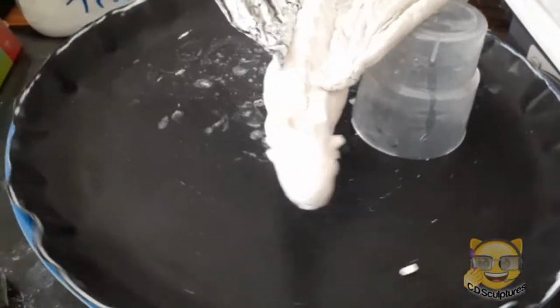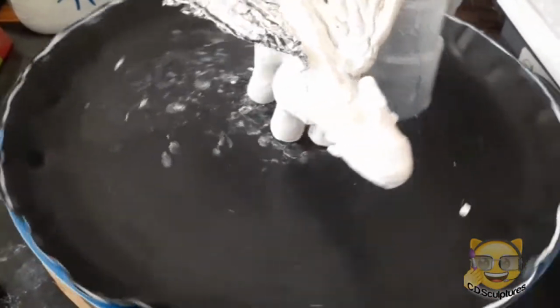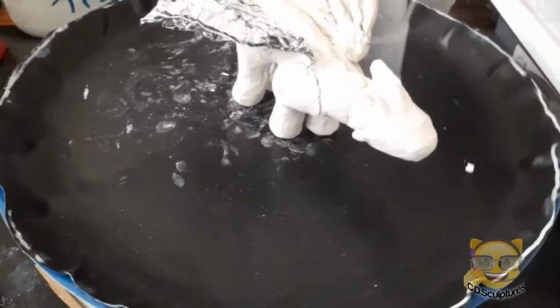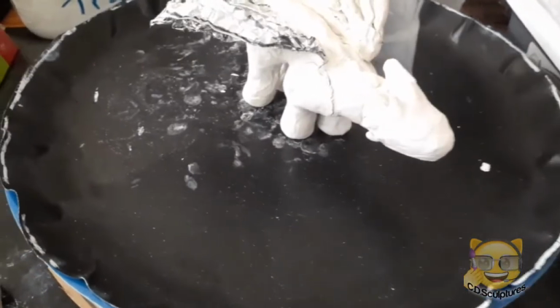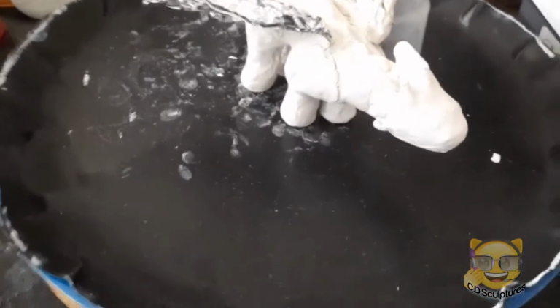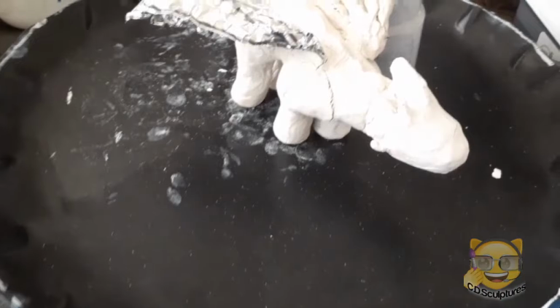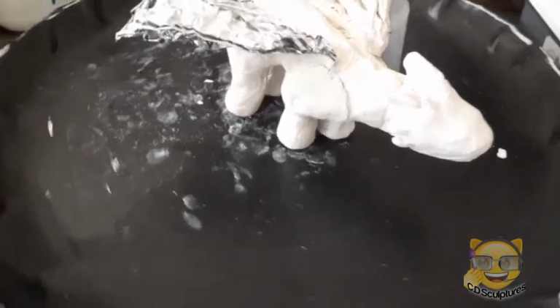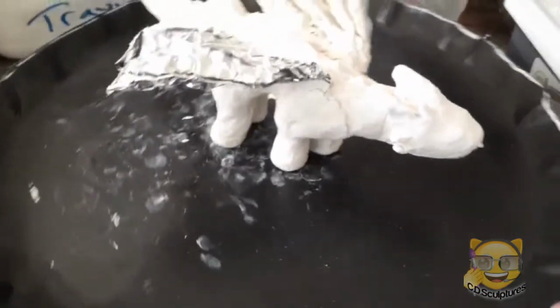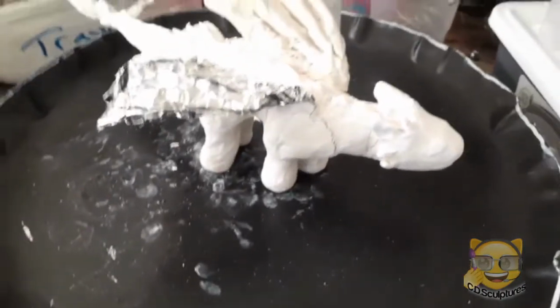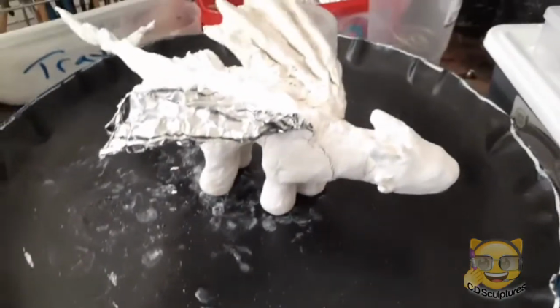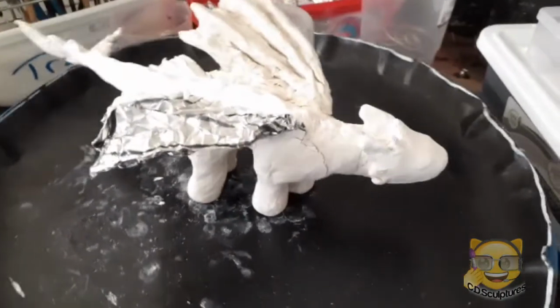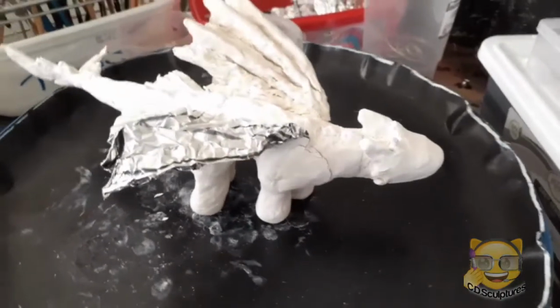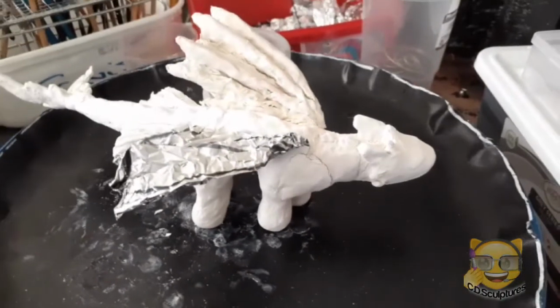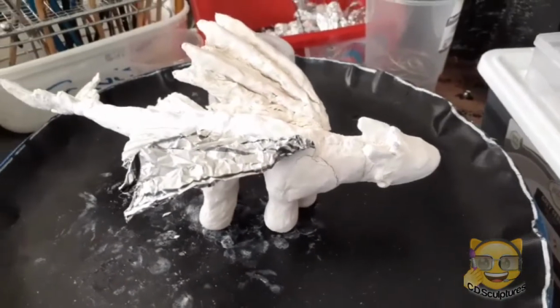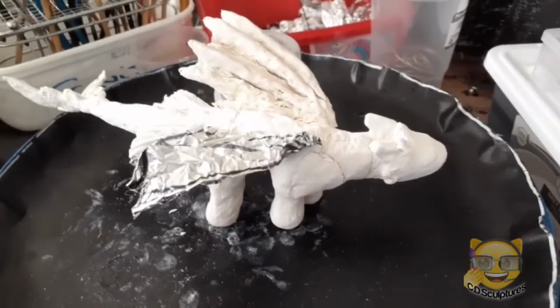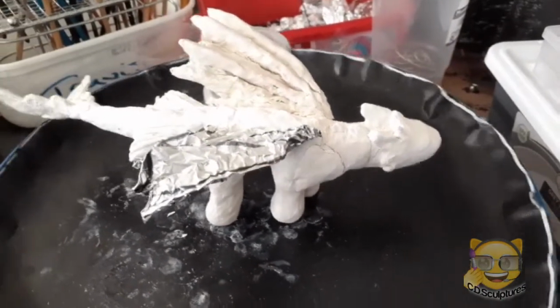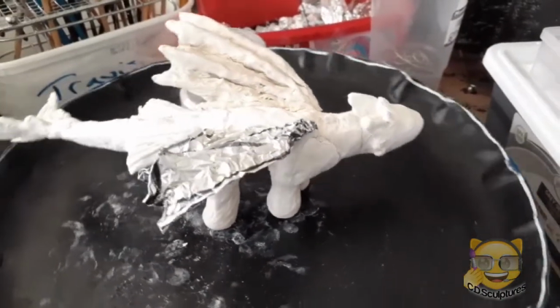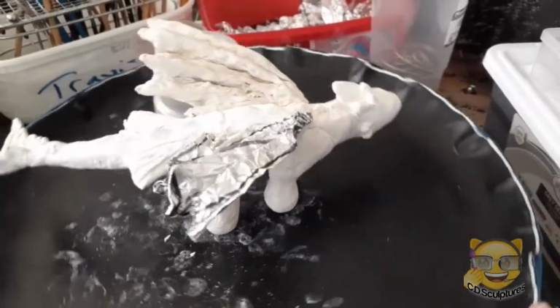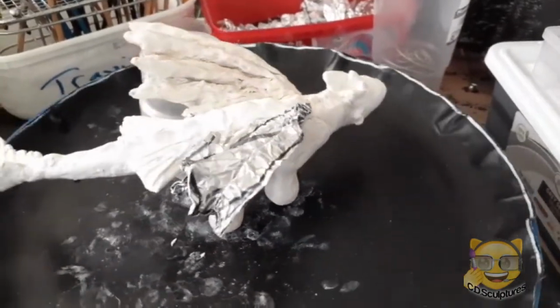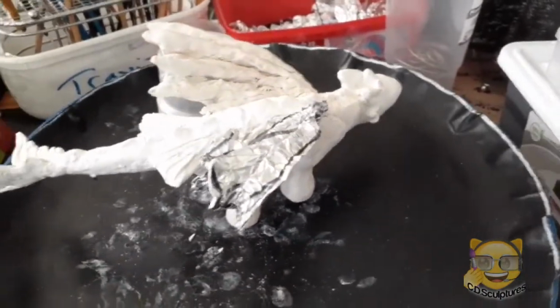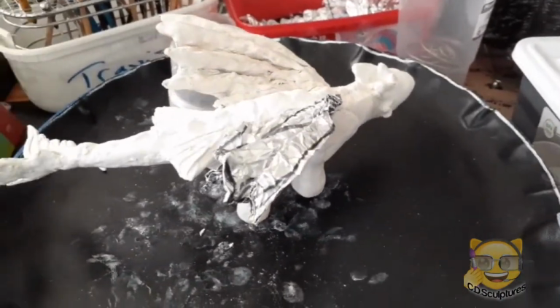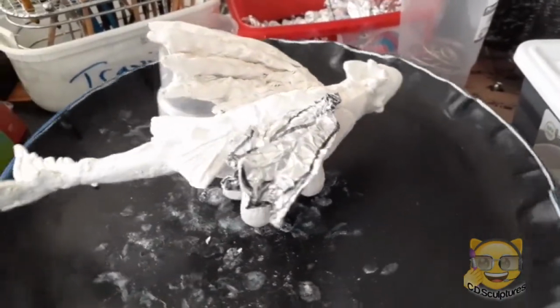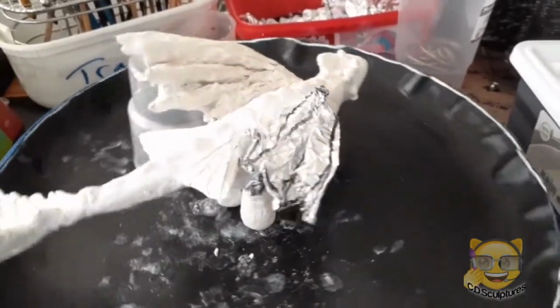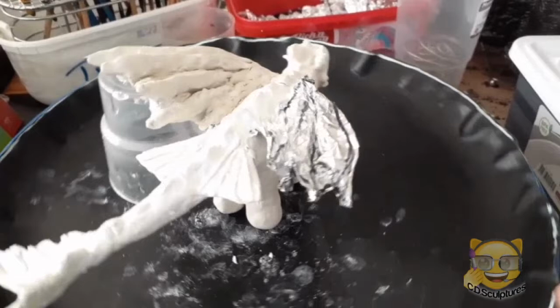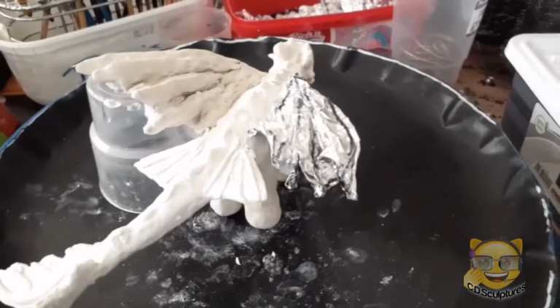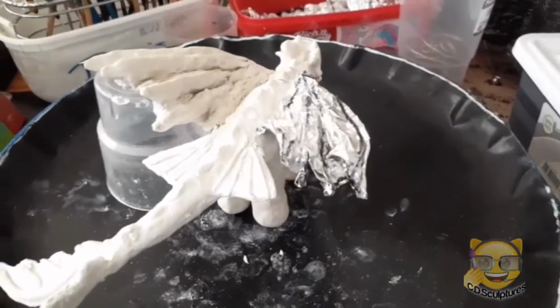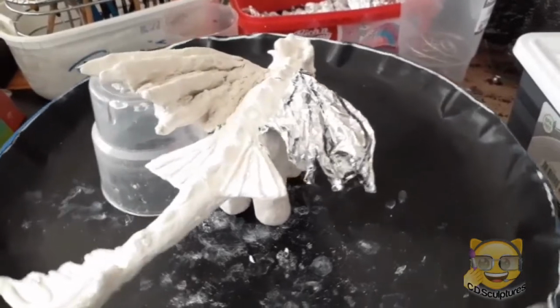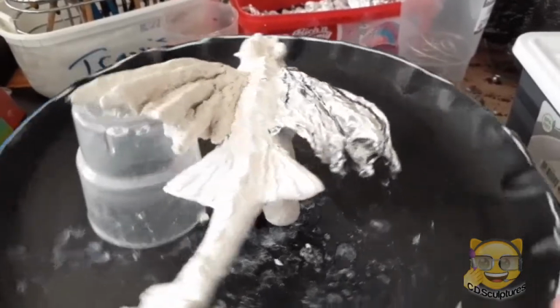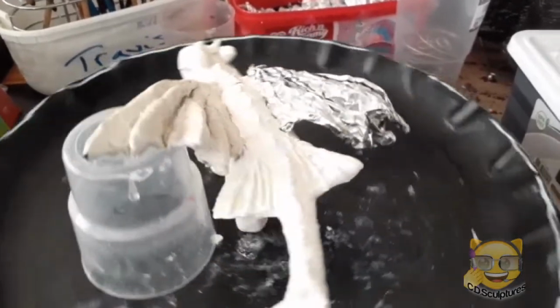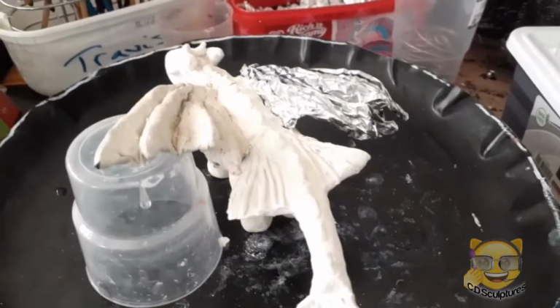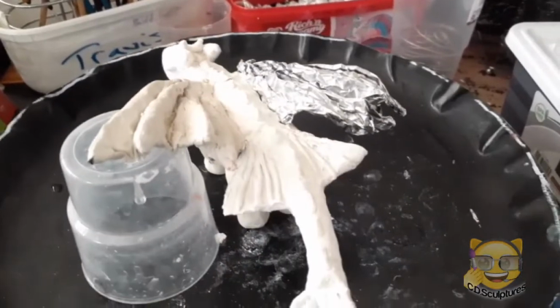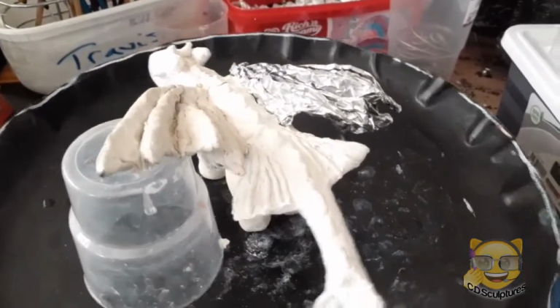I don't know if you can see, it's got a lot of cracks in it. And I have to do the wing, fix the cracks, and then I can paint it.